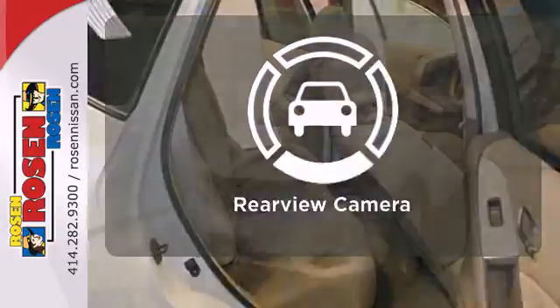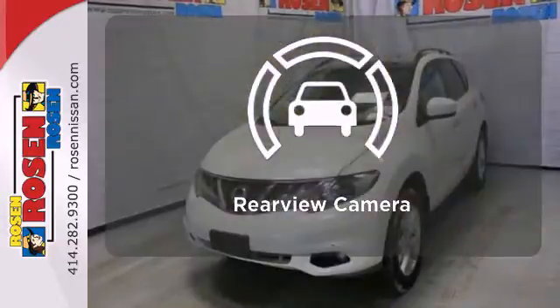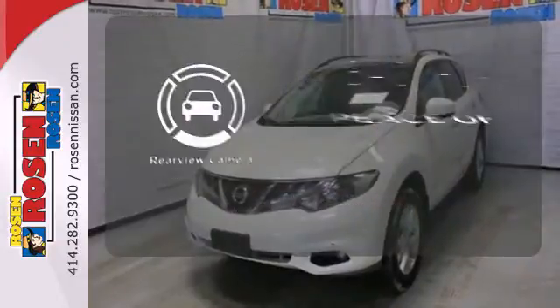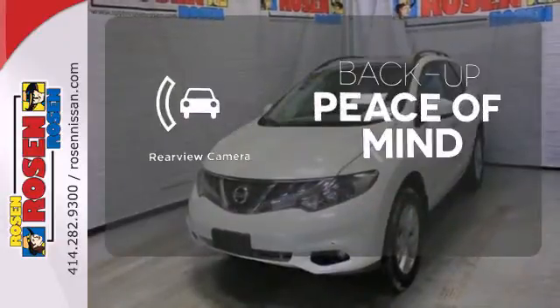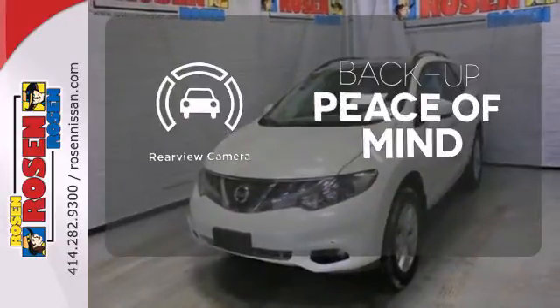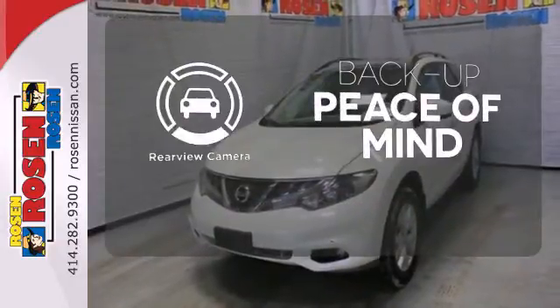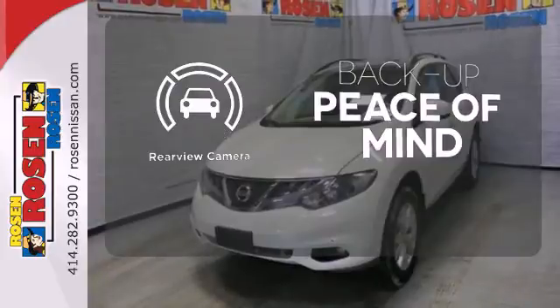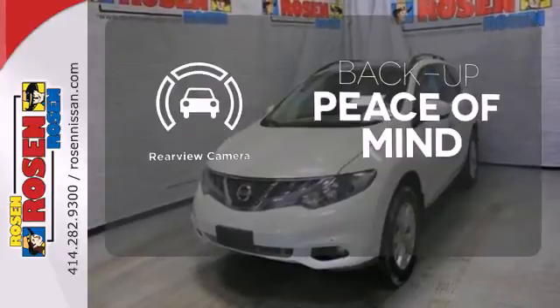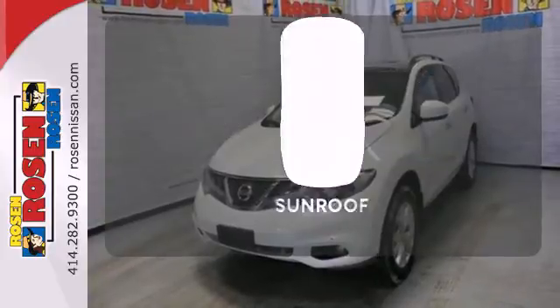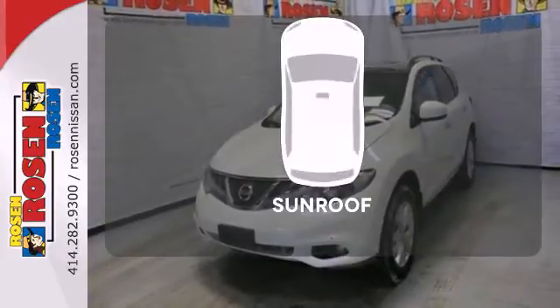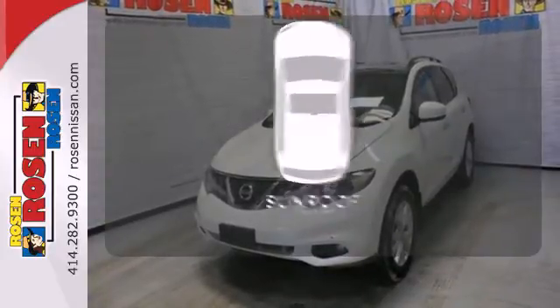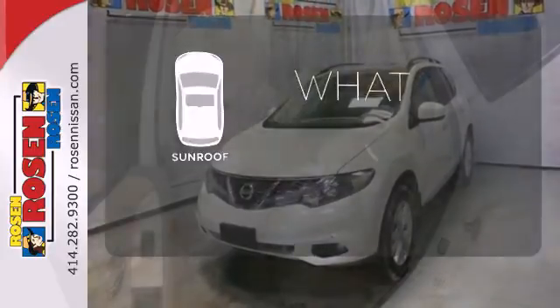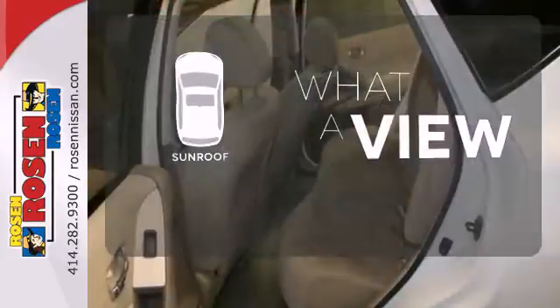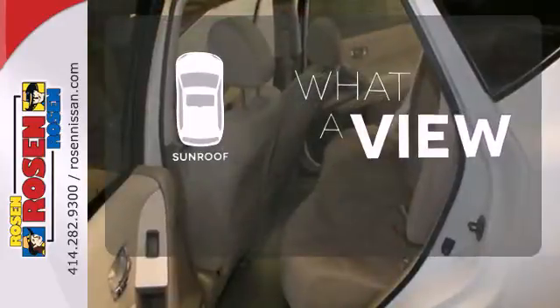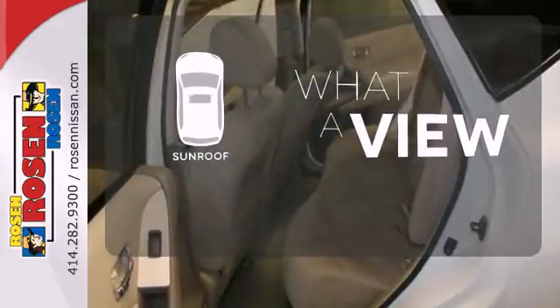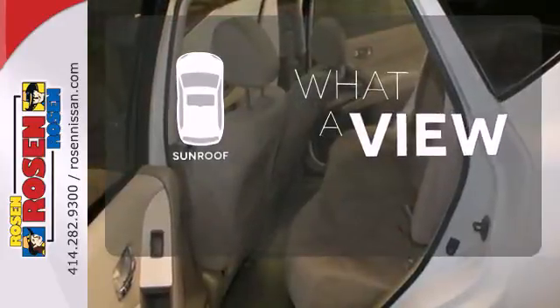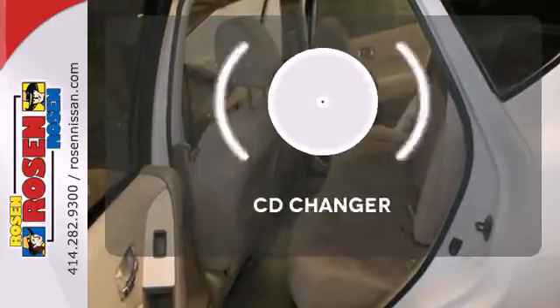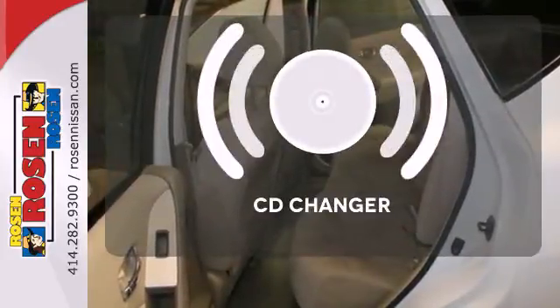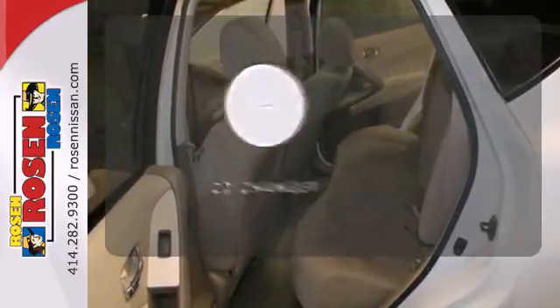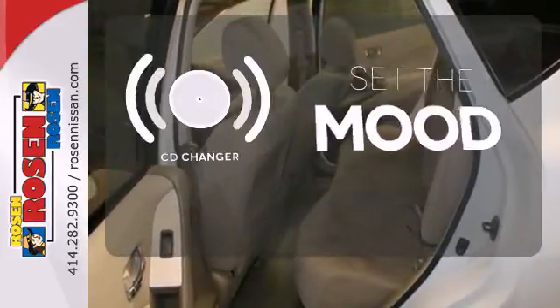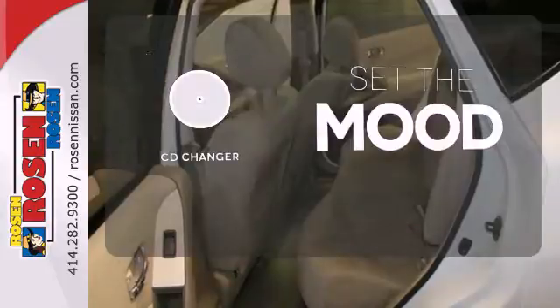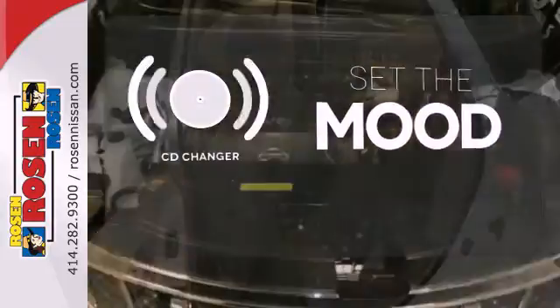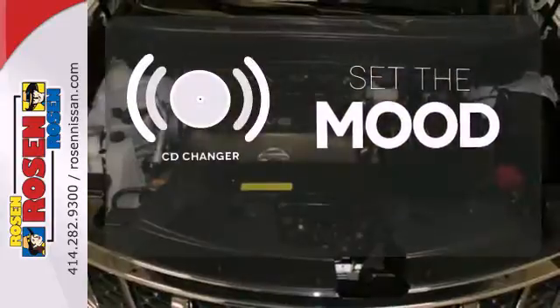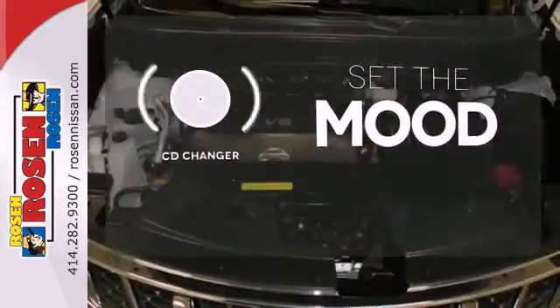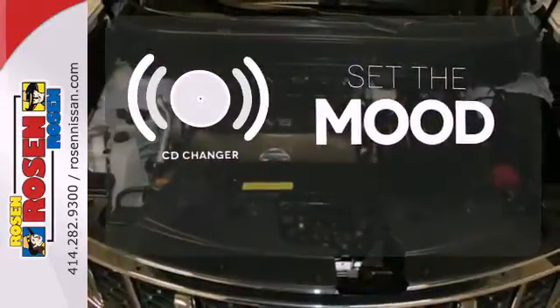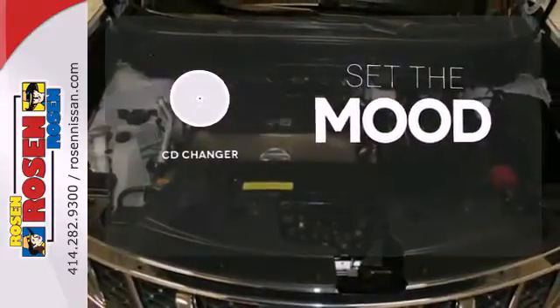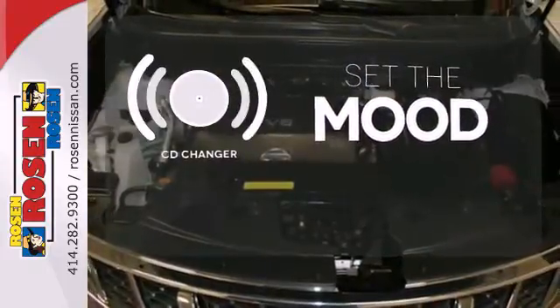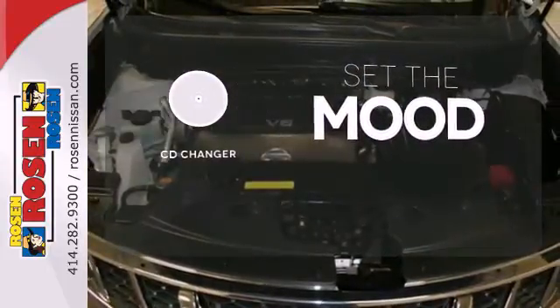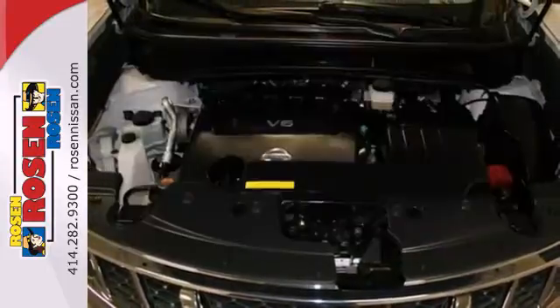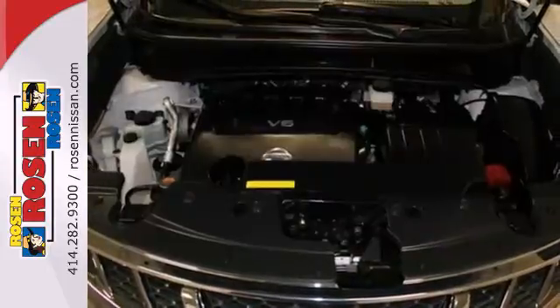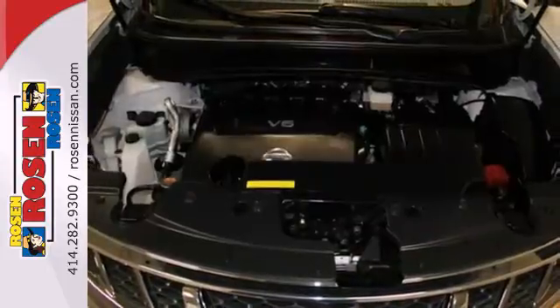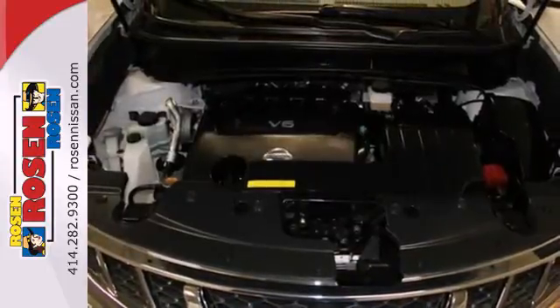Hindsight is 20-20 with the backup camera. The sunroof gives you fresh air for your drive. No matter what mood you're in, you have the music to match it with the CD changer.